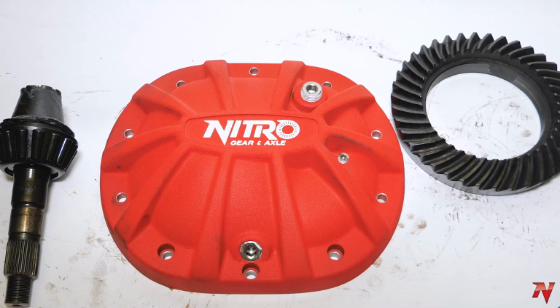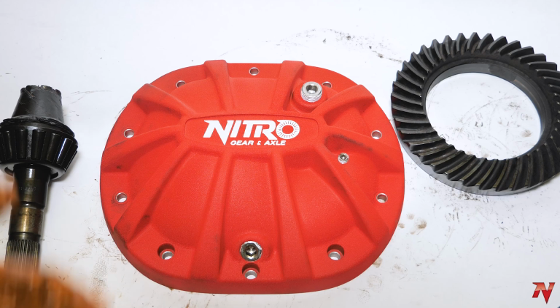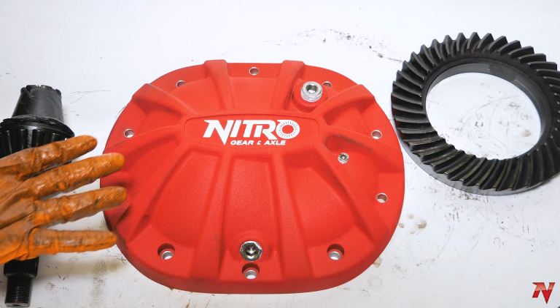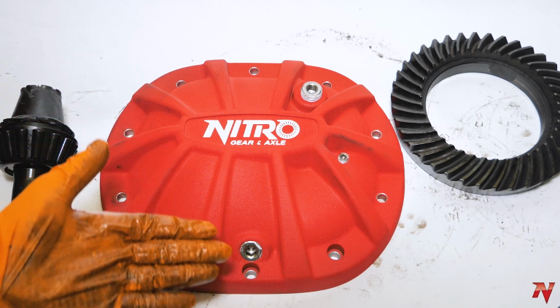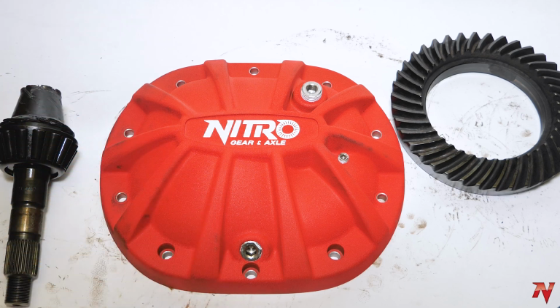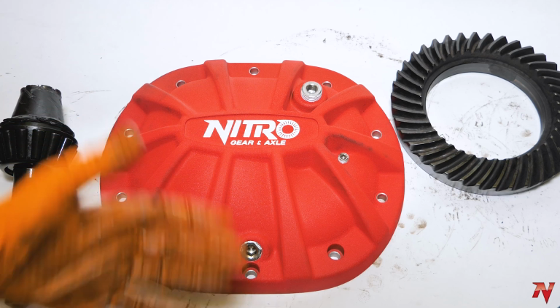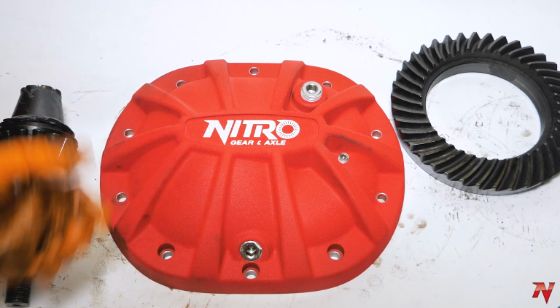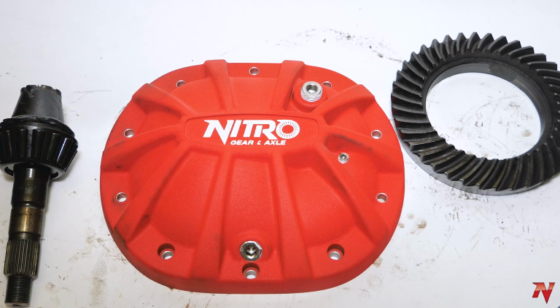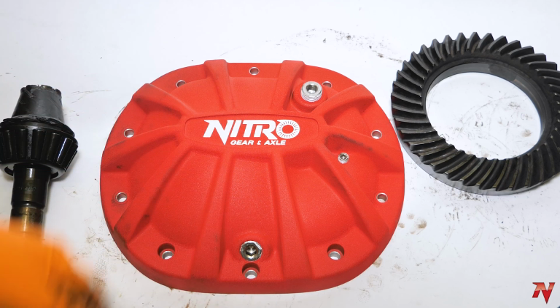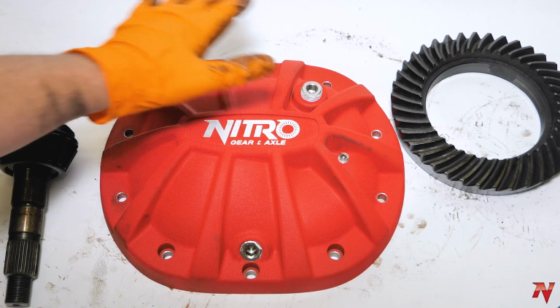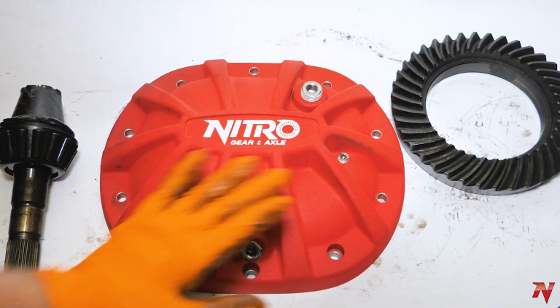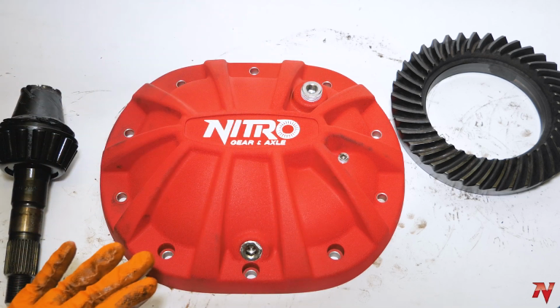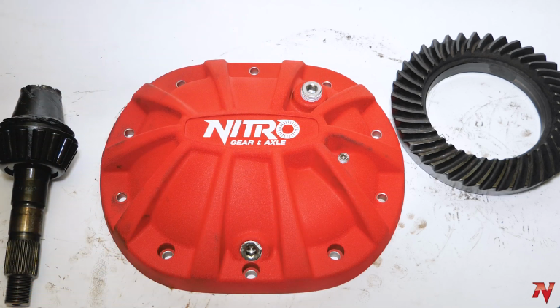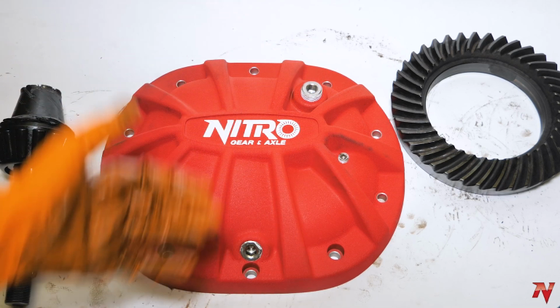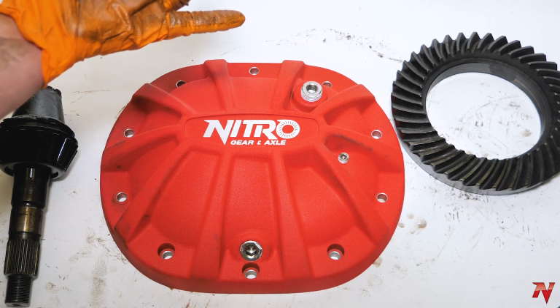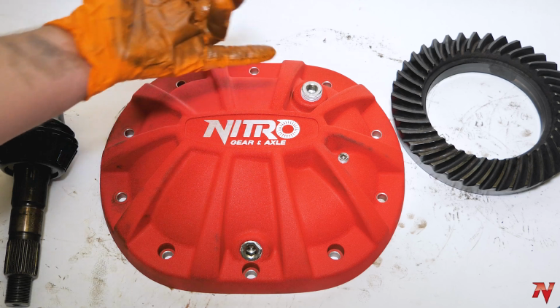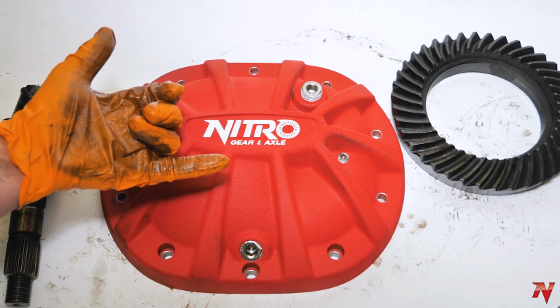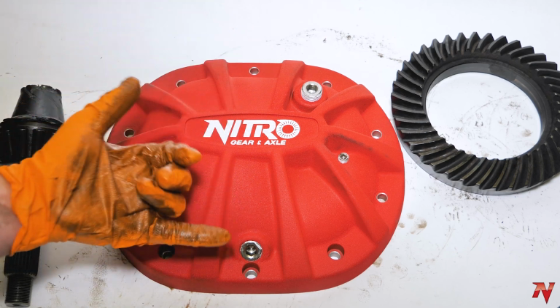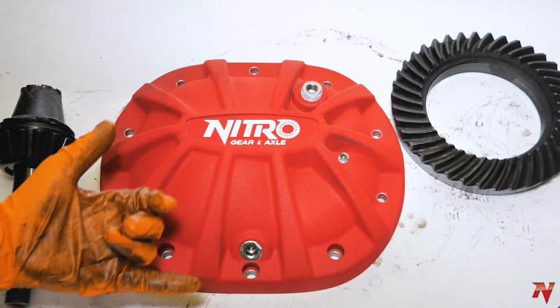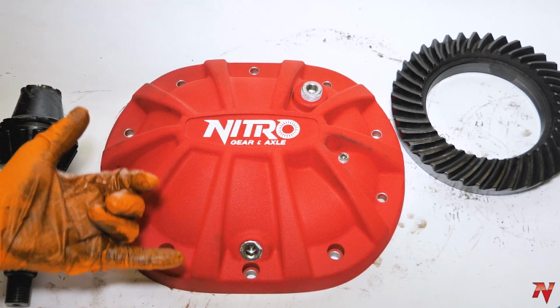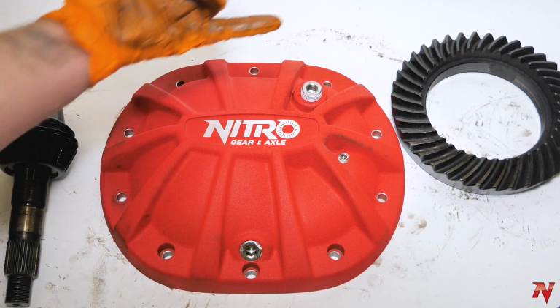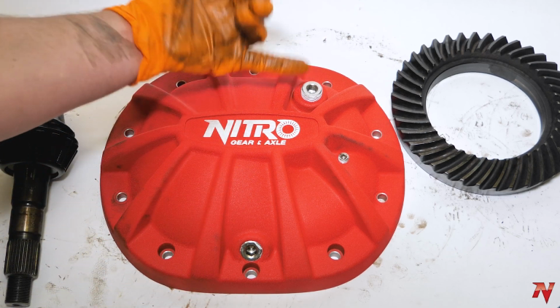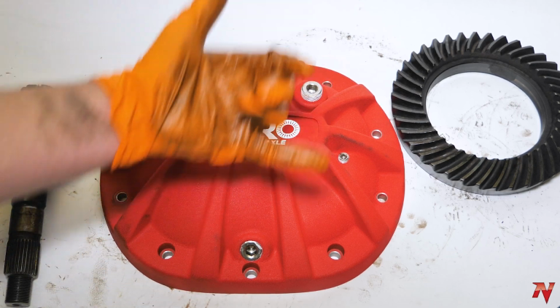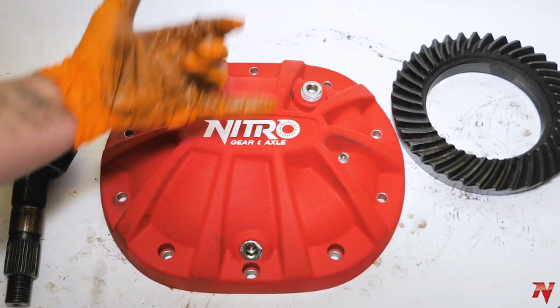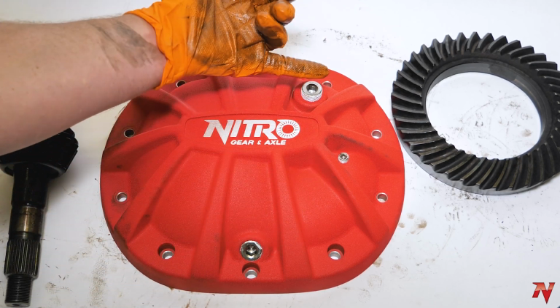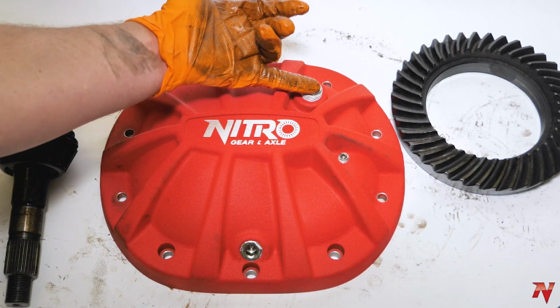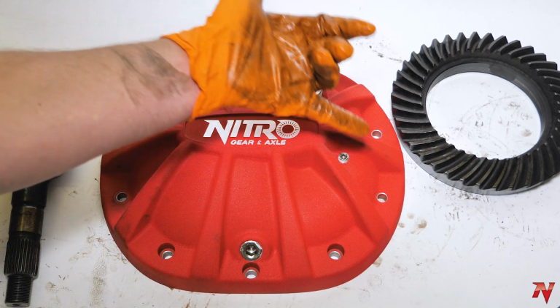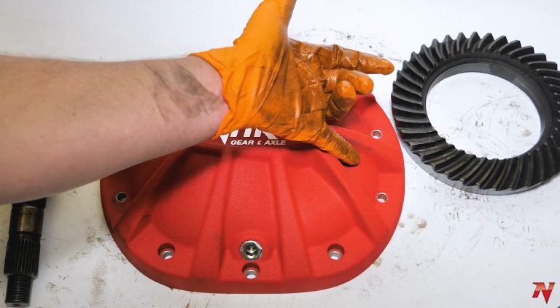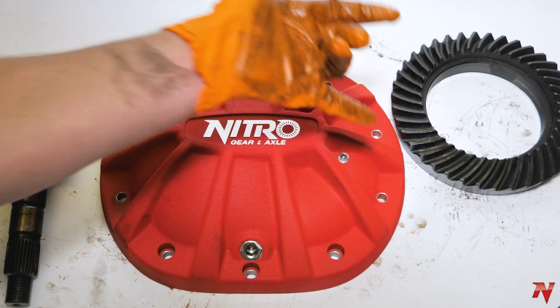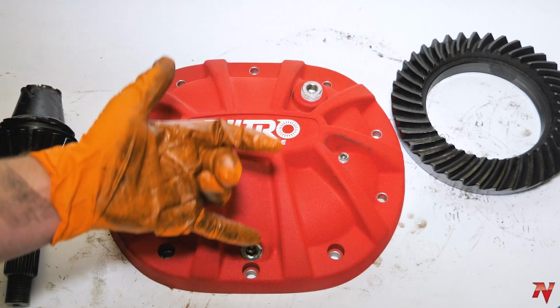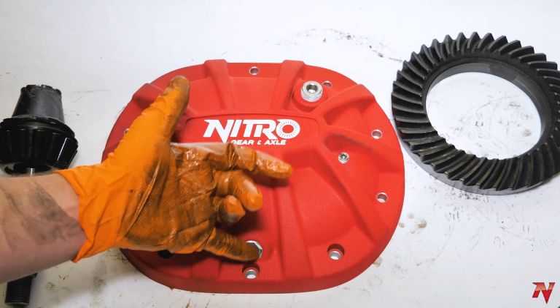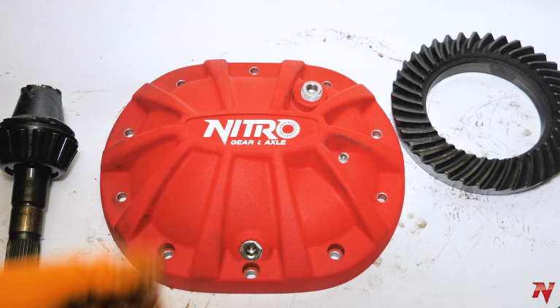Now say you have a Jeep, a GMC, or a Chevy — anything with a differential cover style axle. It's gonna be ultra easy for you to check your gear oil level. You have three plugs: your fill, weep, and drain plugs.